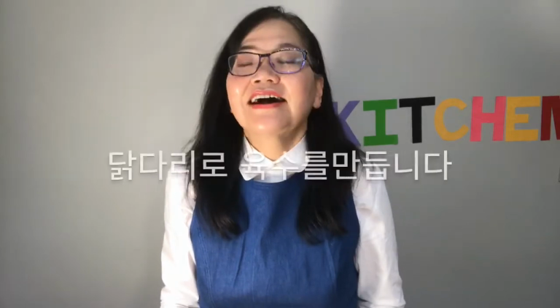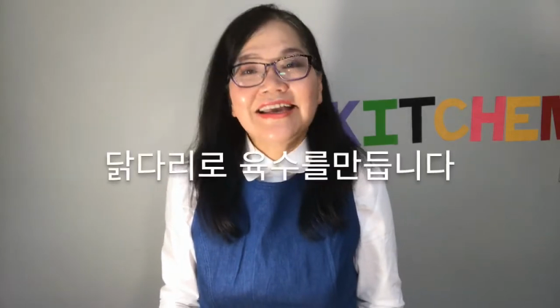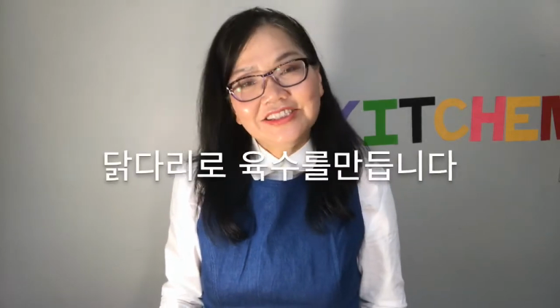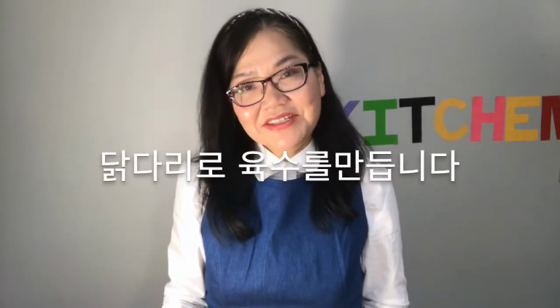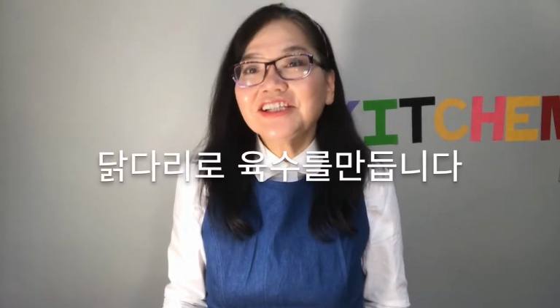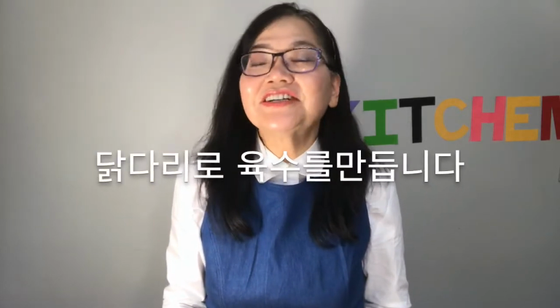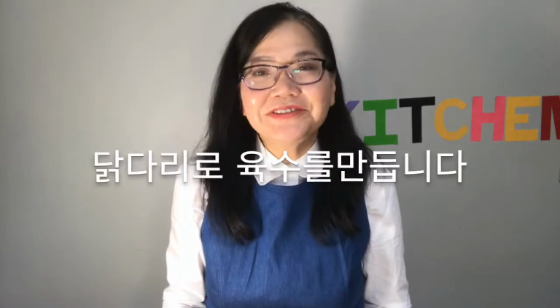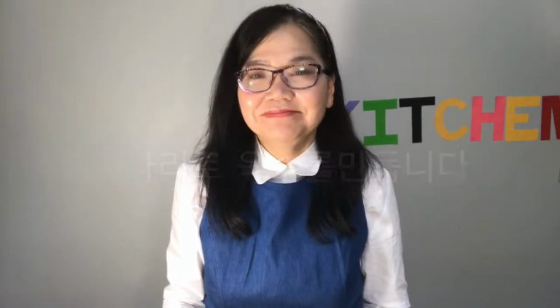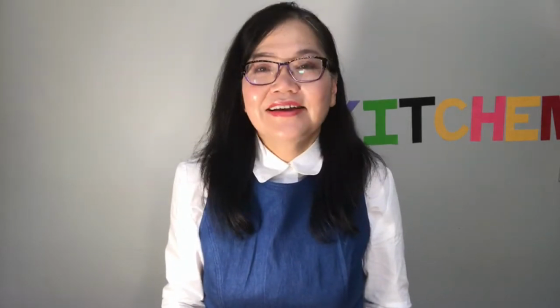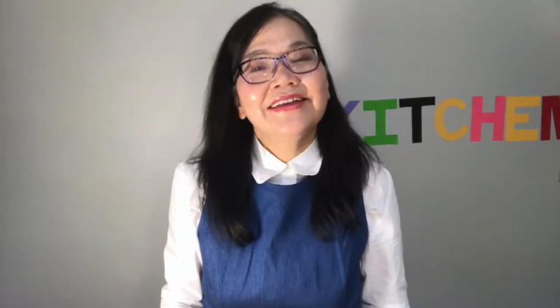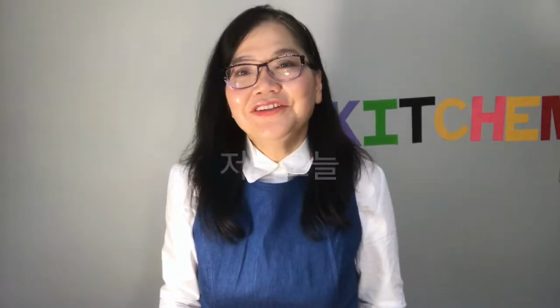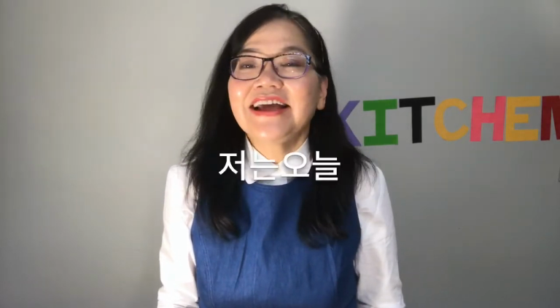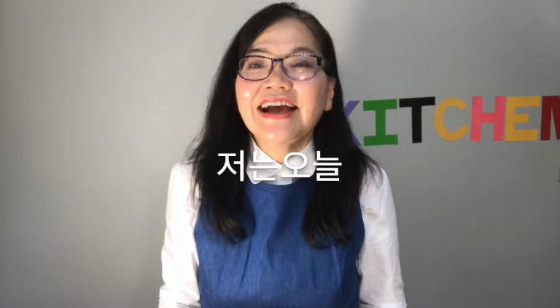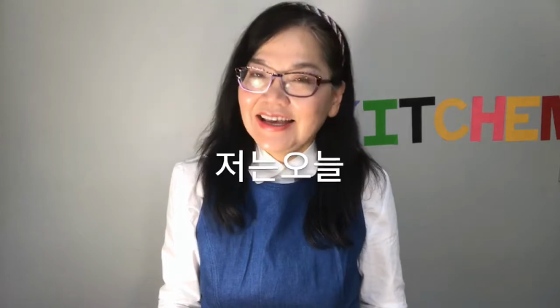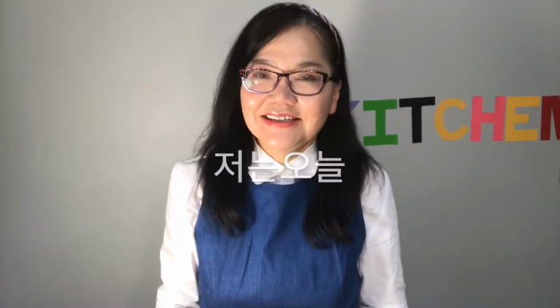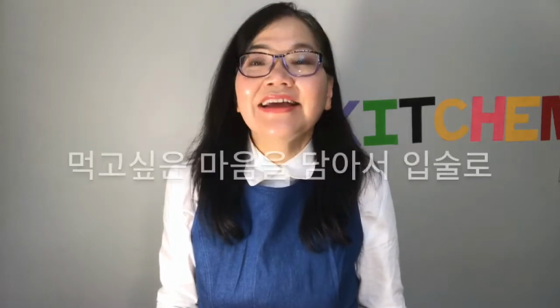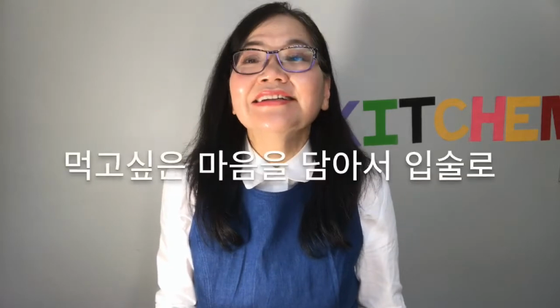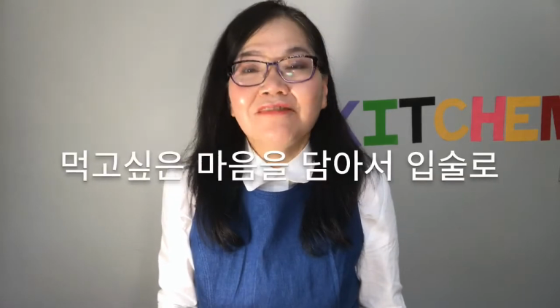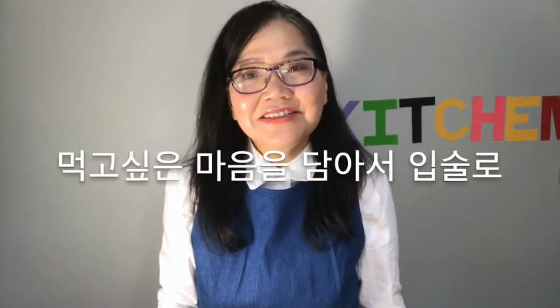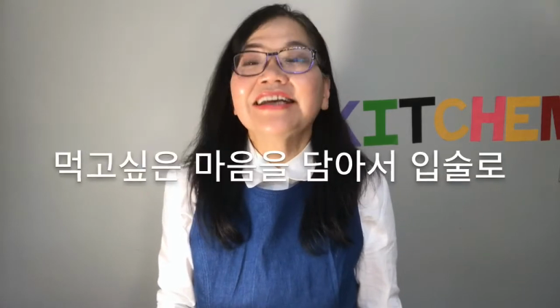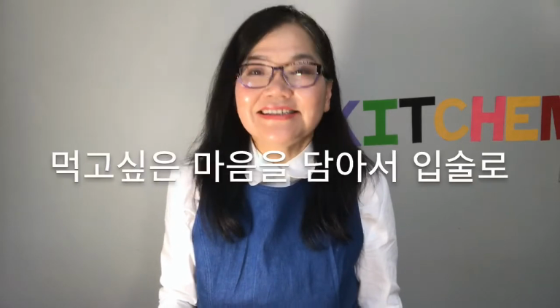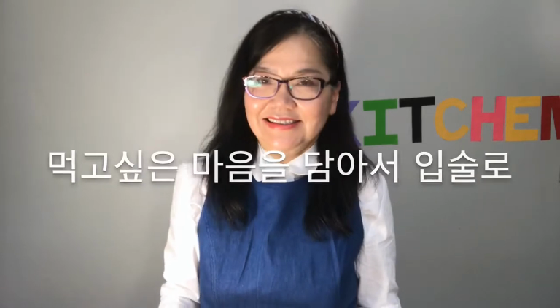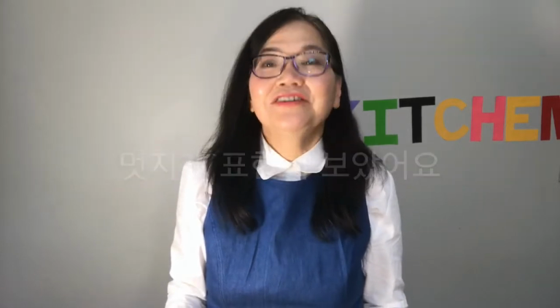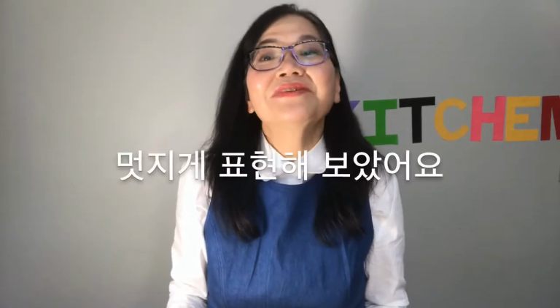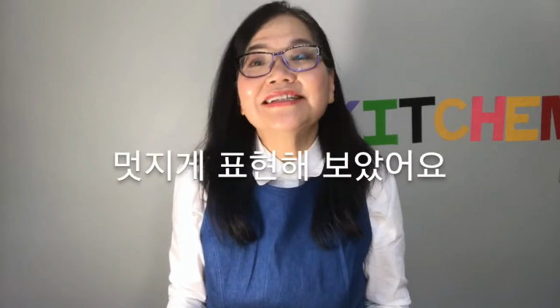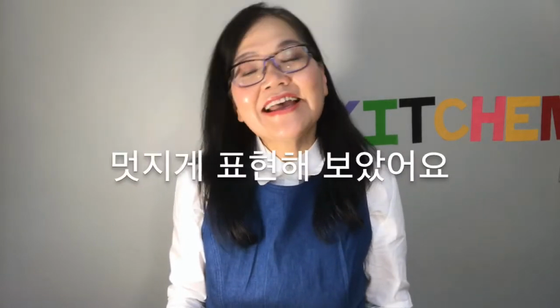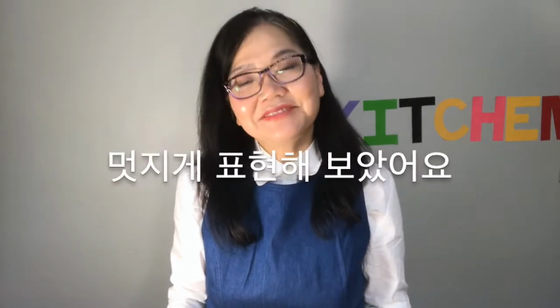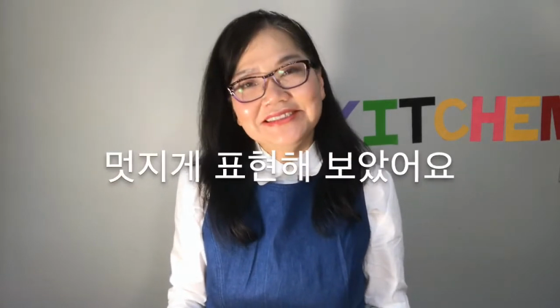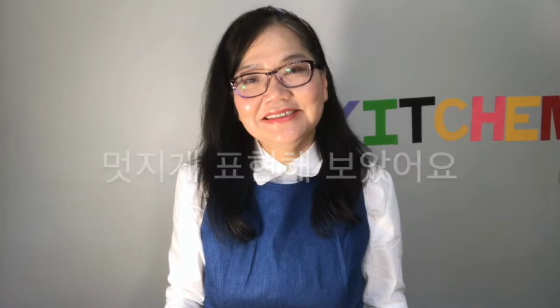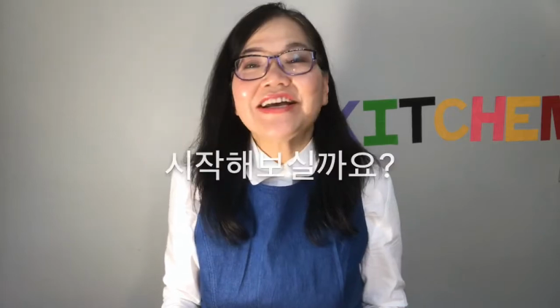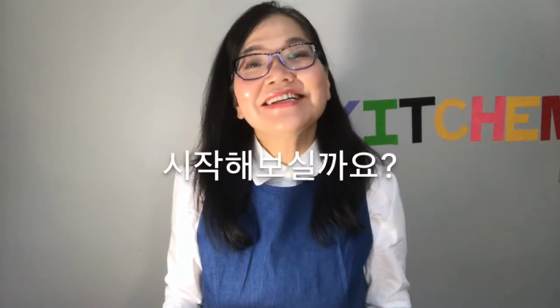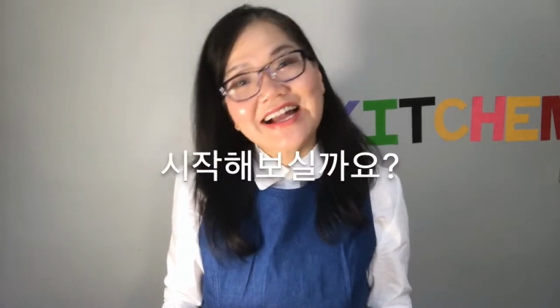I added drumsticks to the soup, and today I added a mound to make it look more desirable. Shall we start?